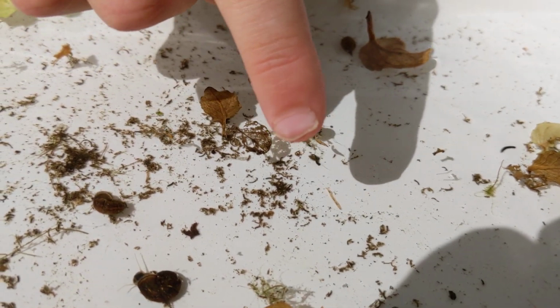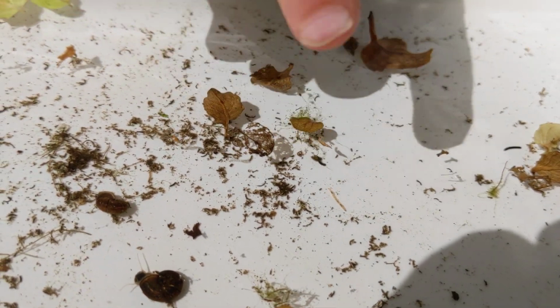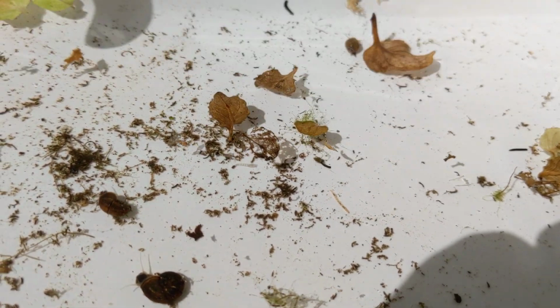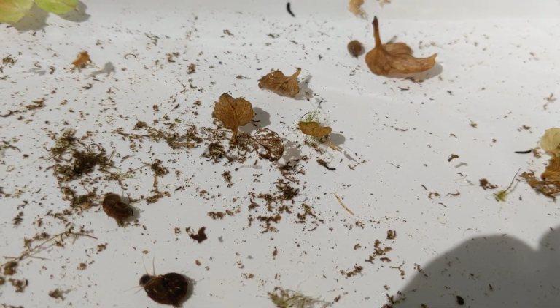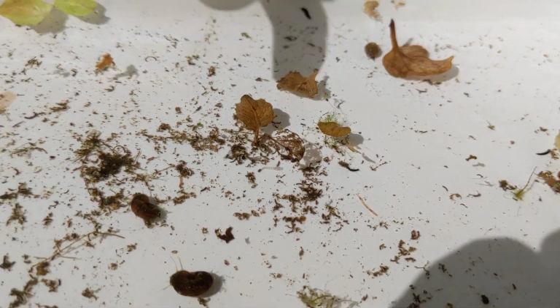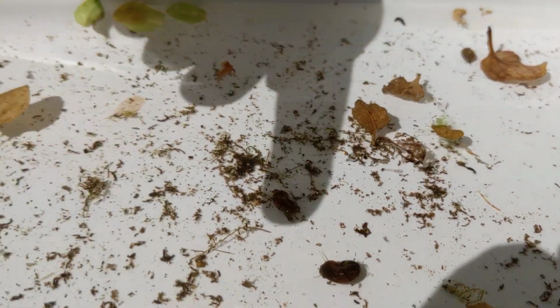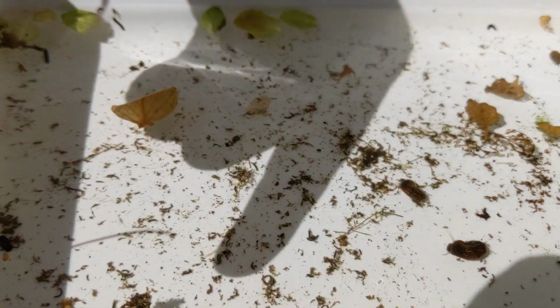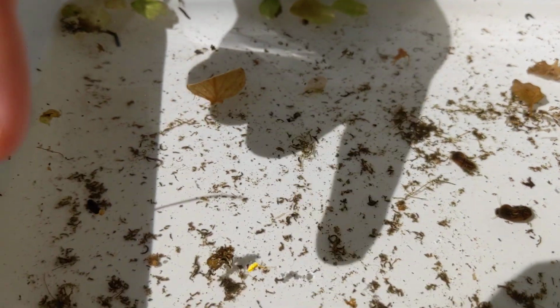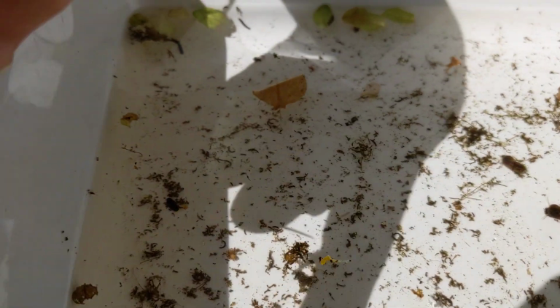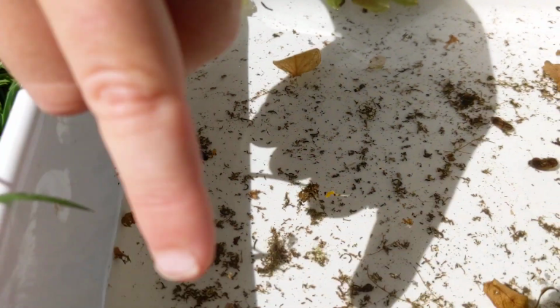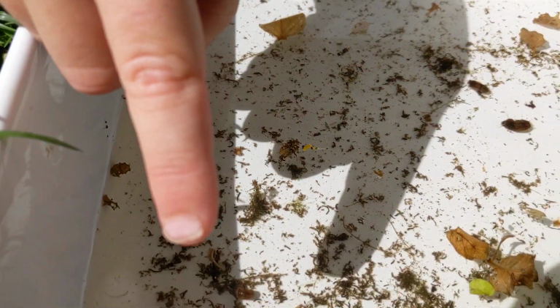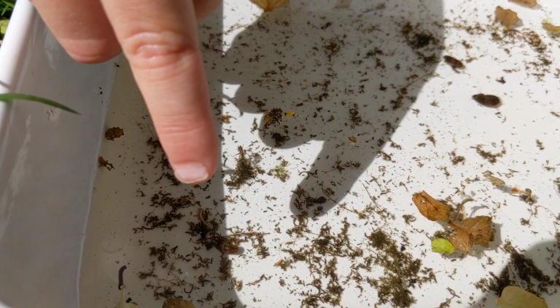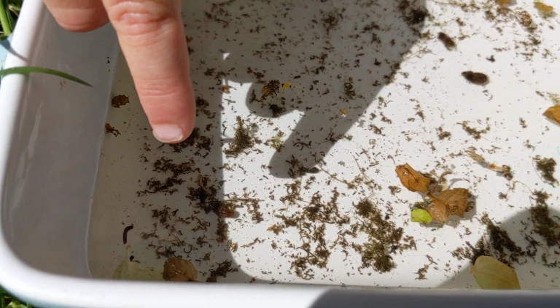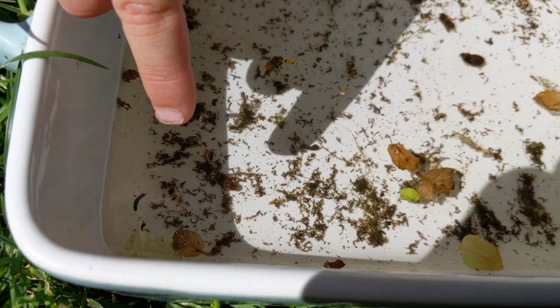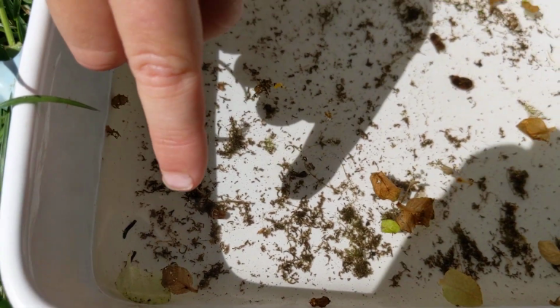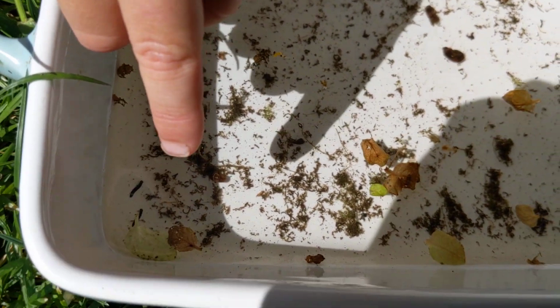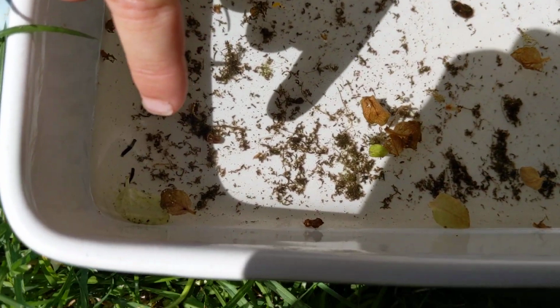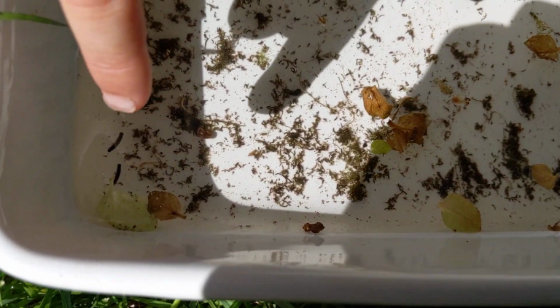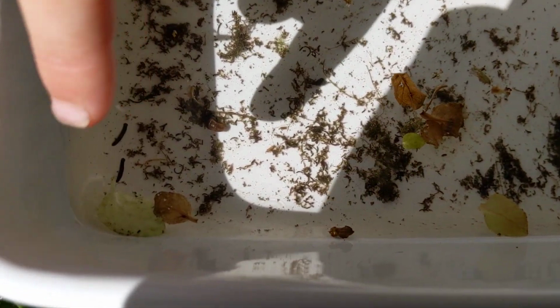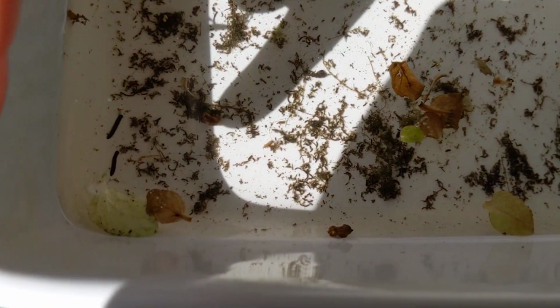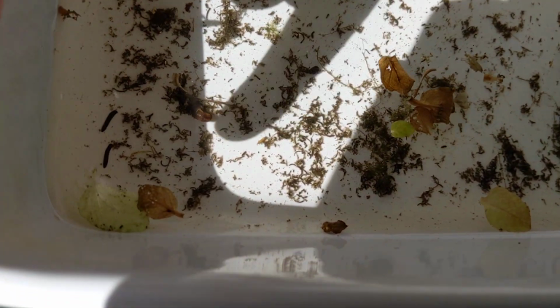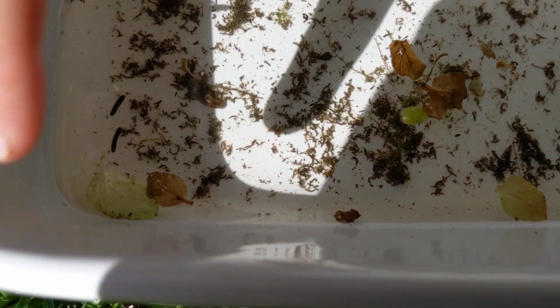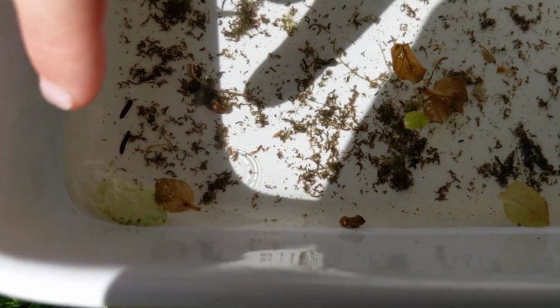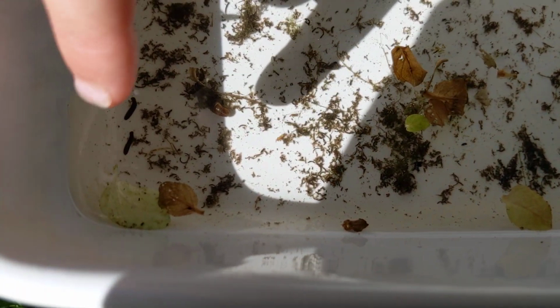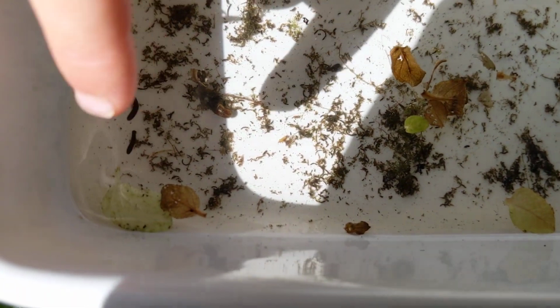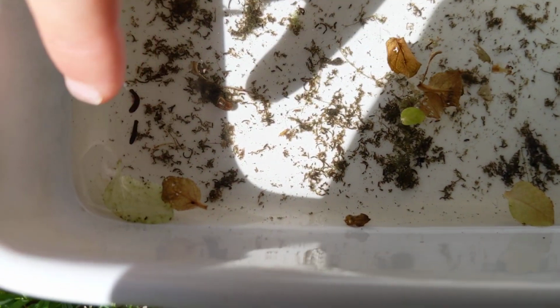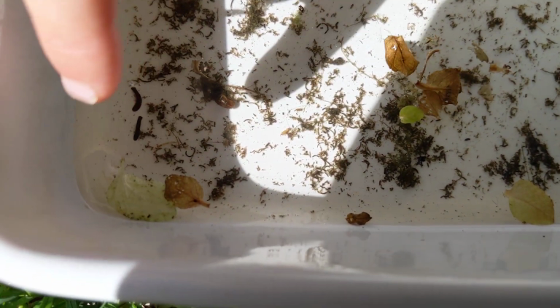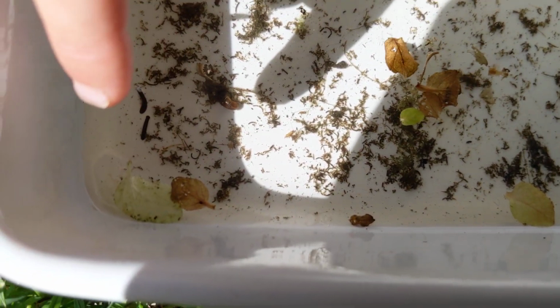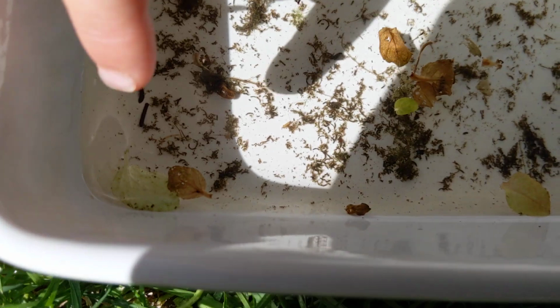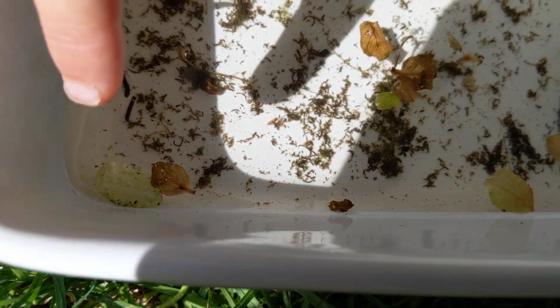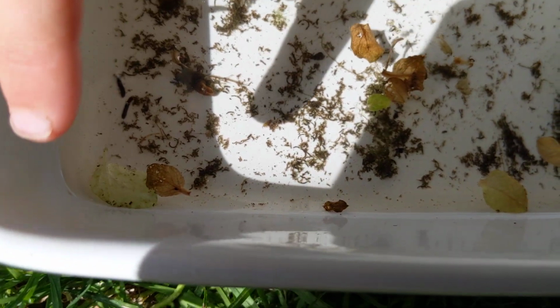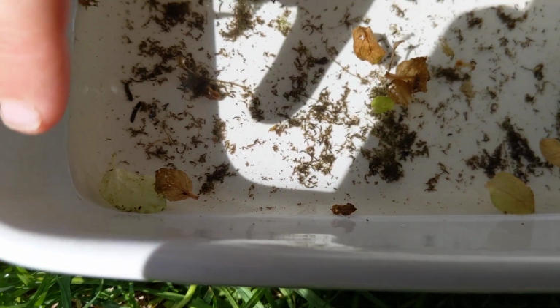And those little leaping things, those things that leap around the edge — if you can see them, they're very tiny — are called springtails.